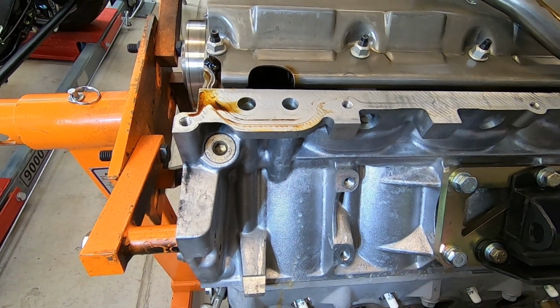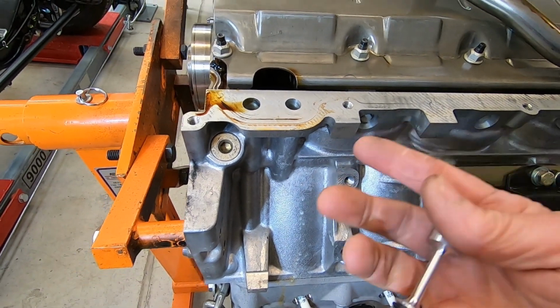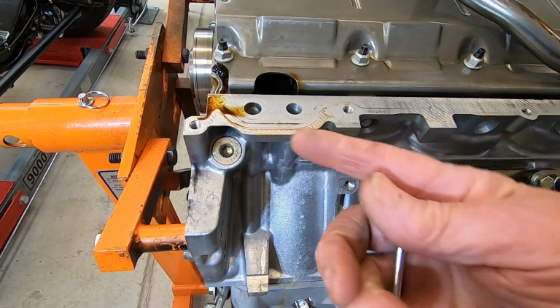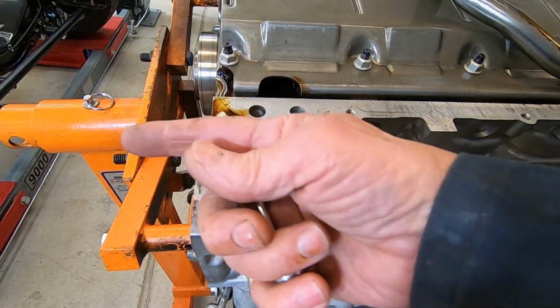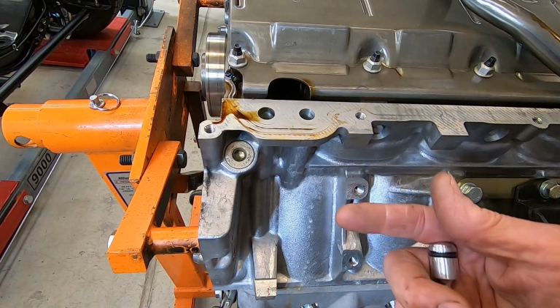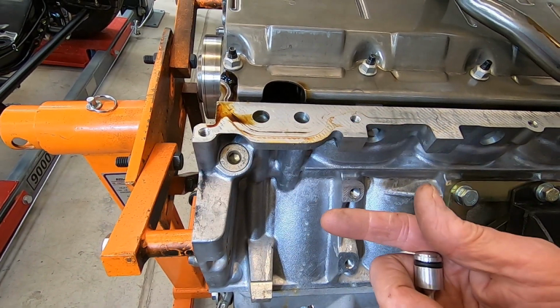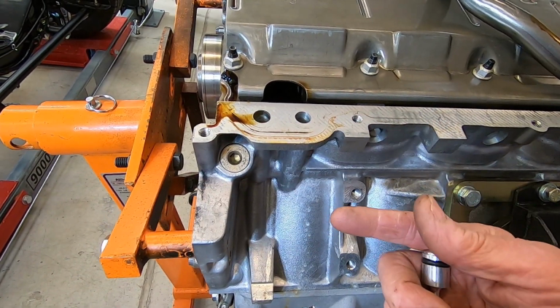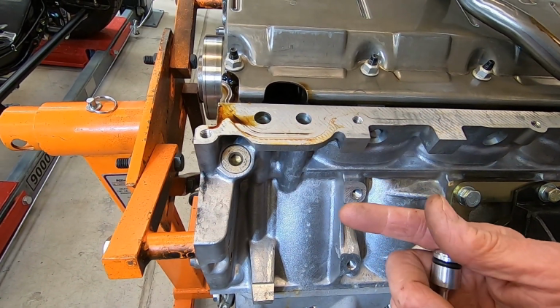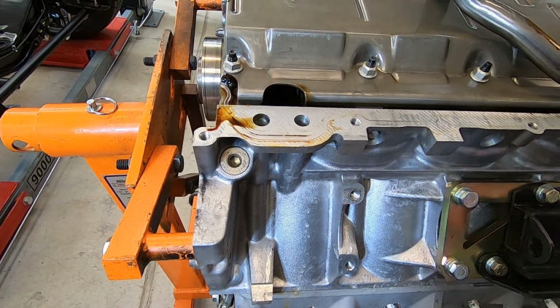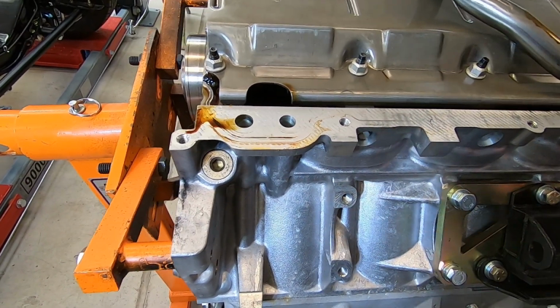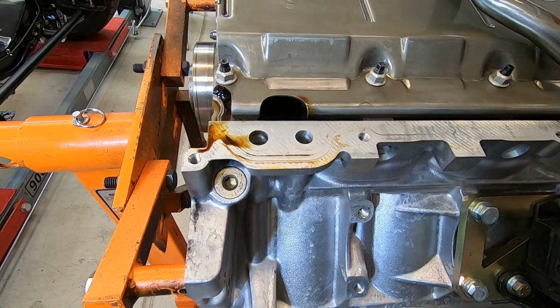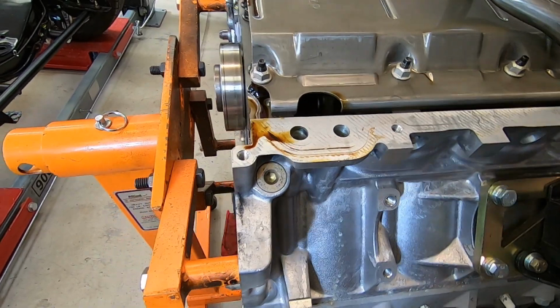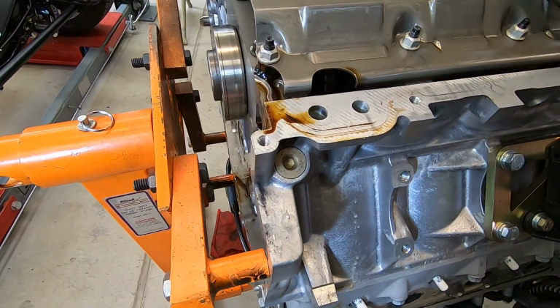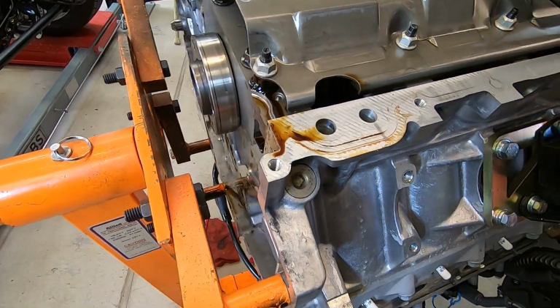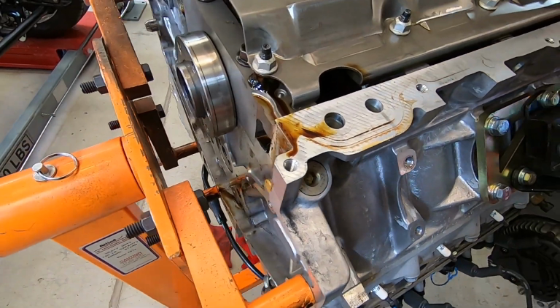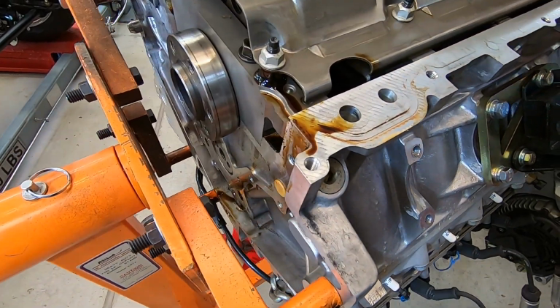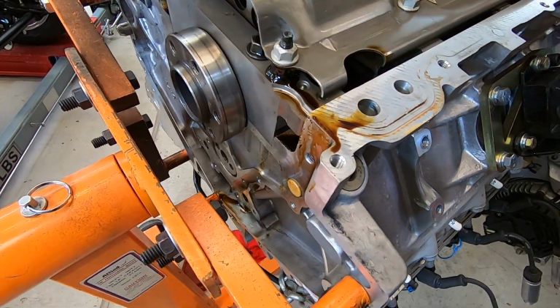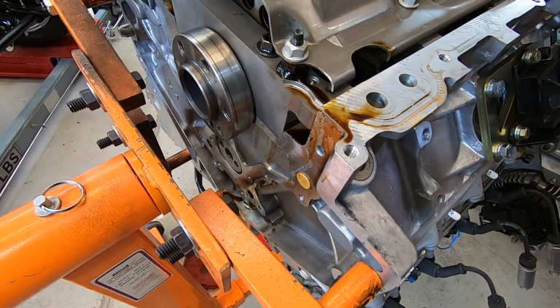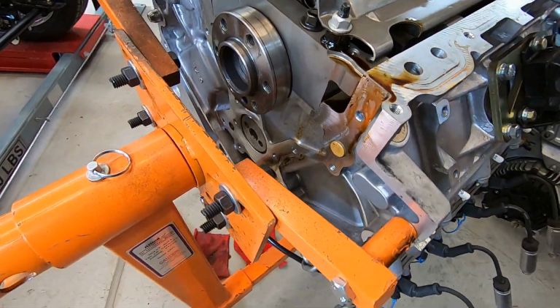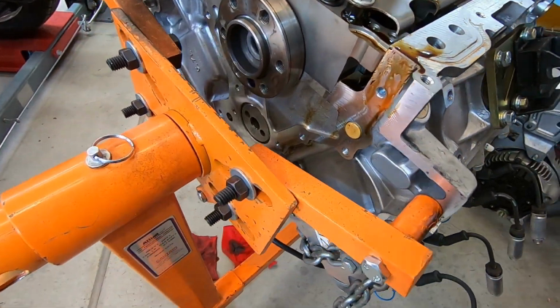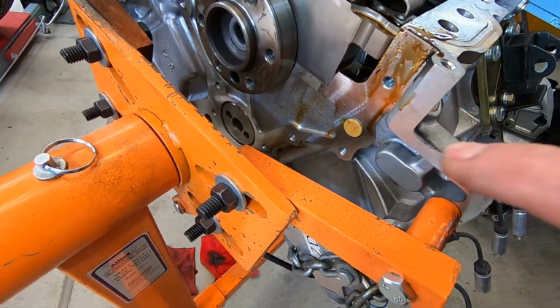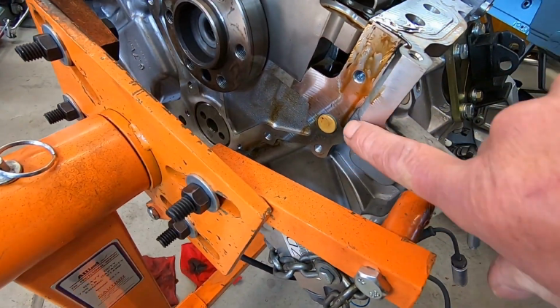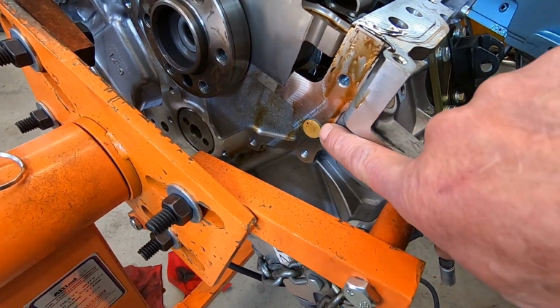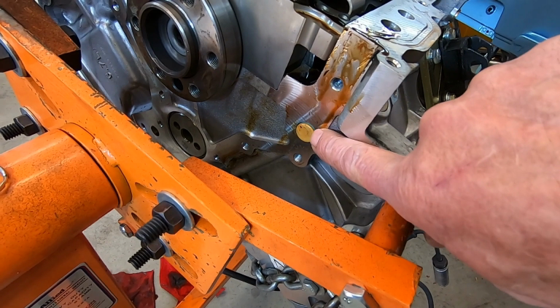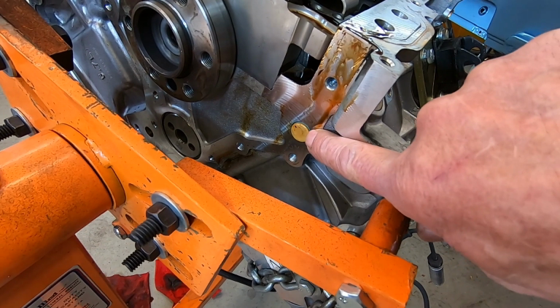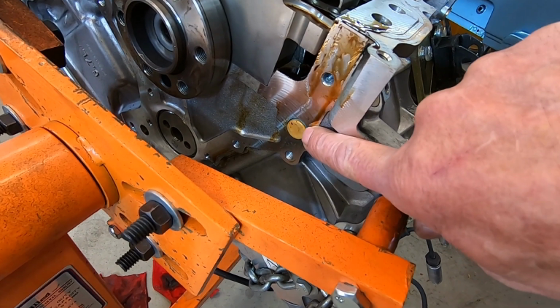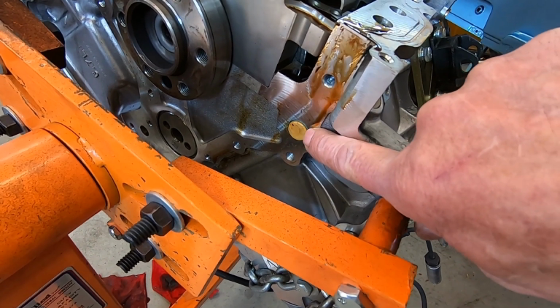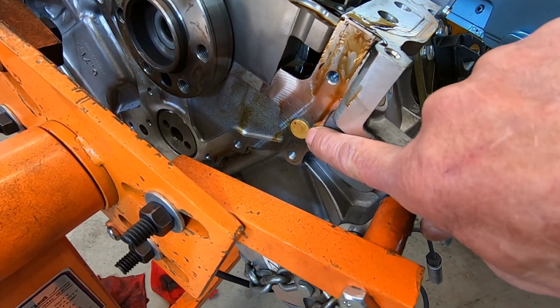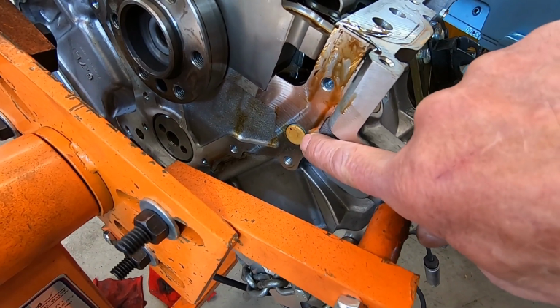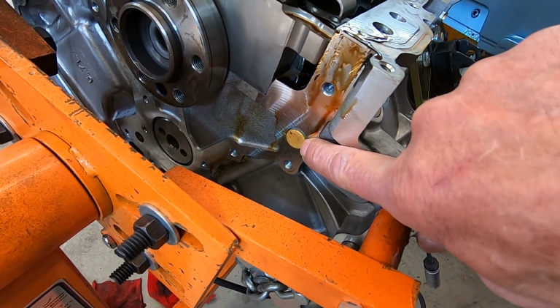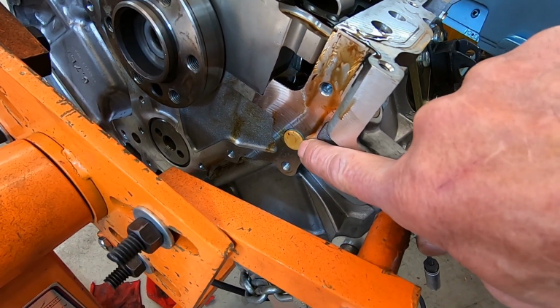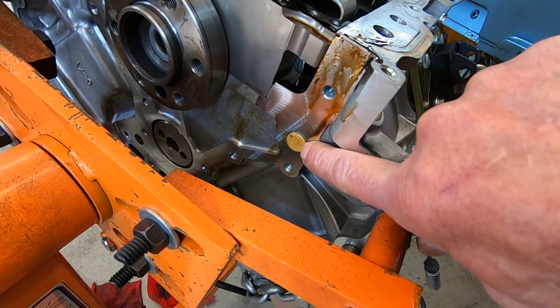The reason that hole comes out the back of the block was just ease of manufacture — to get the hole in there to begin with. Here's the back end of the stock plug.